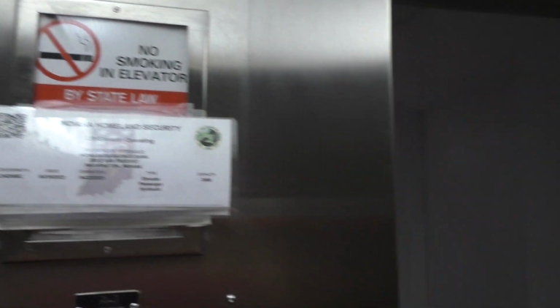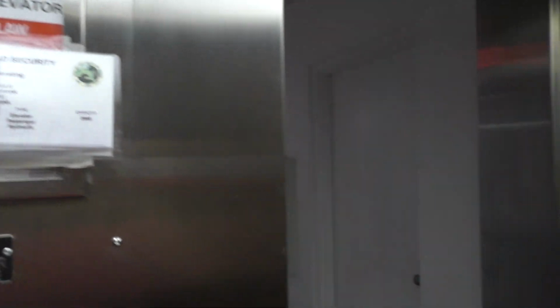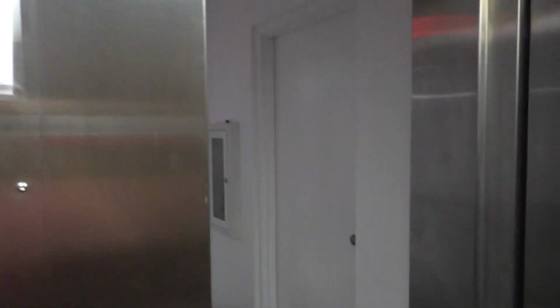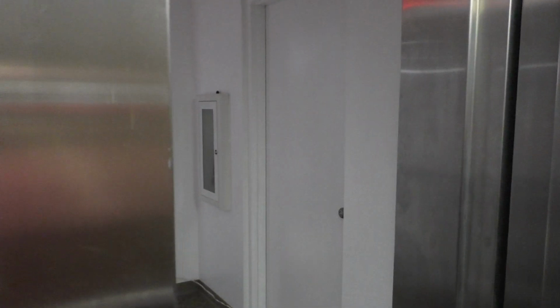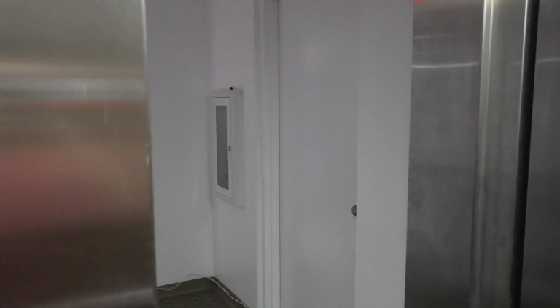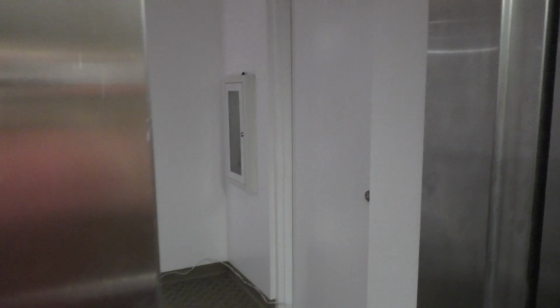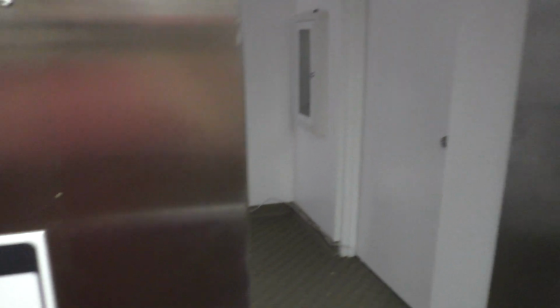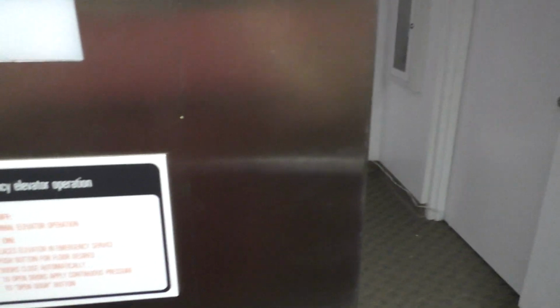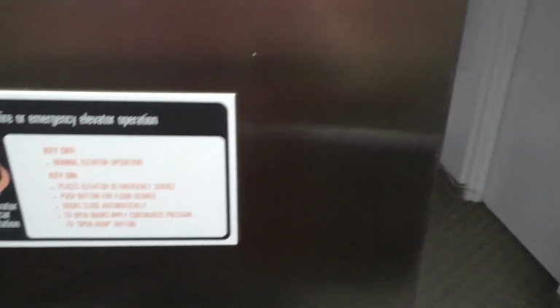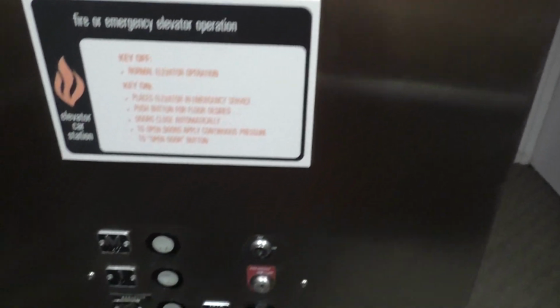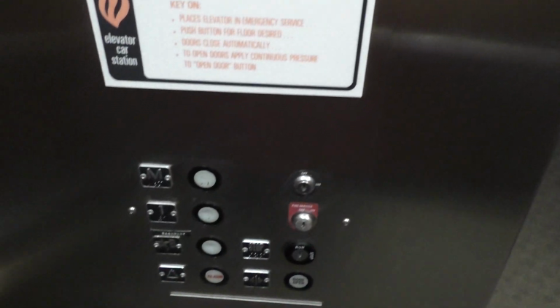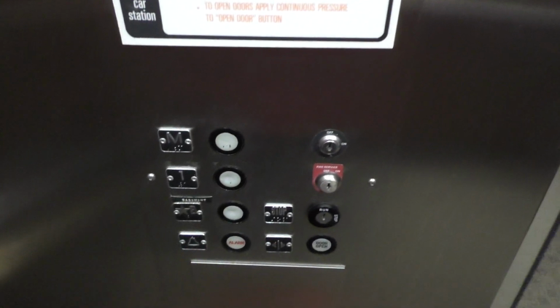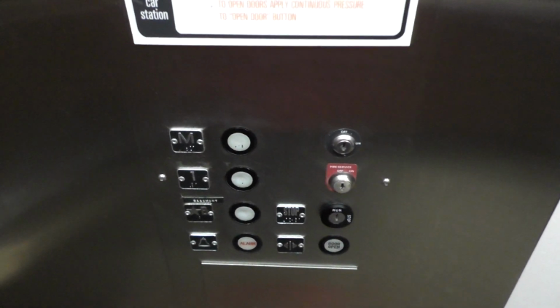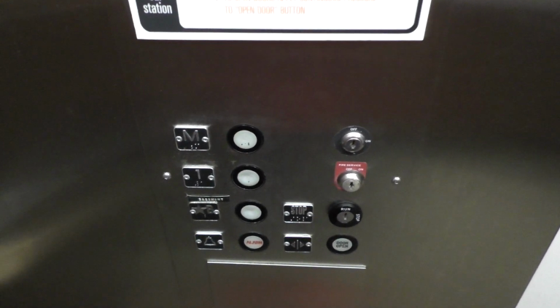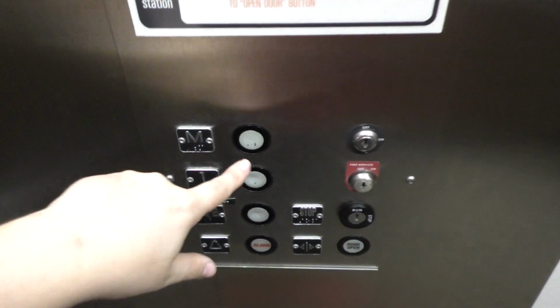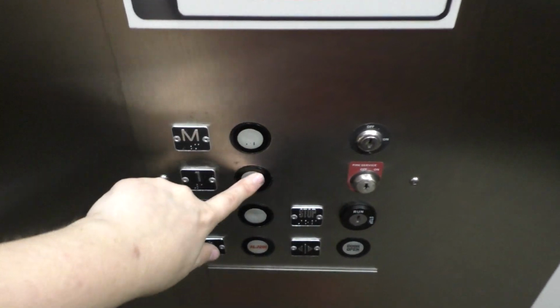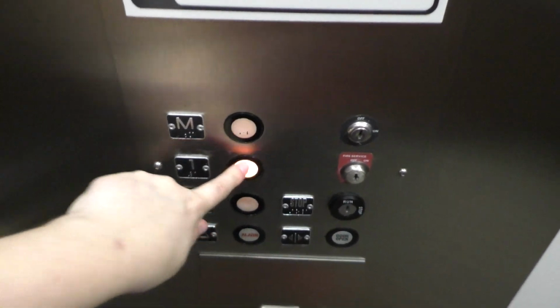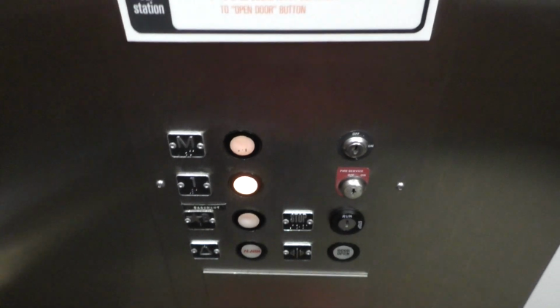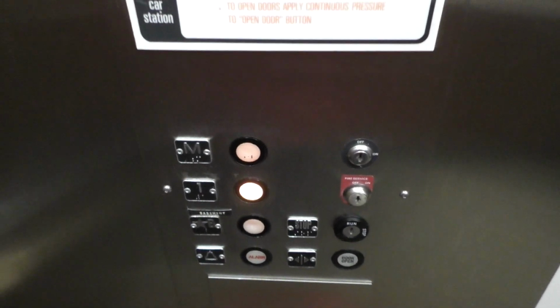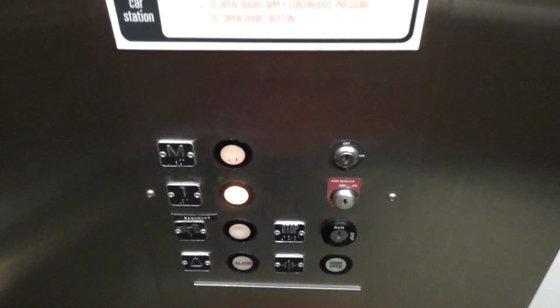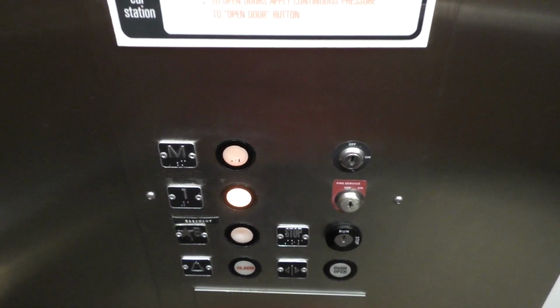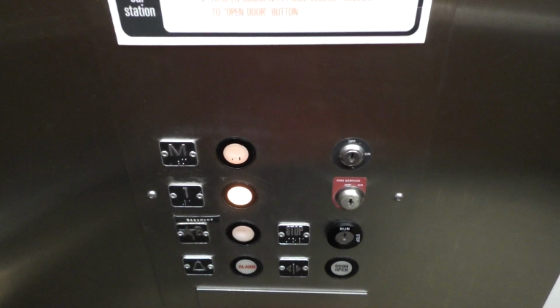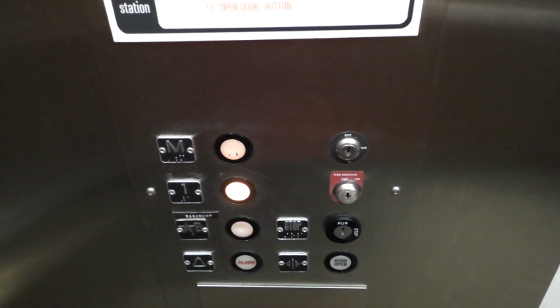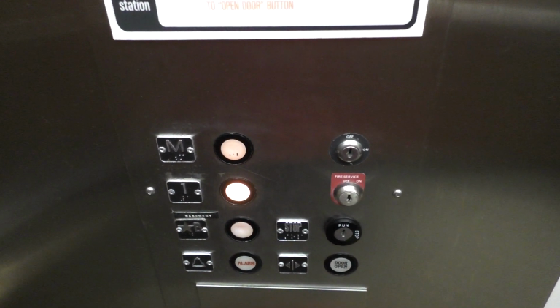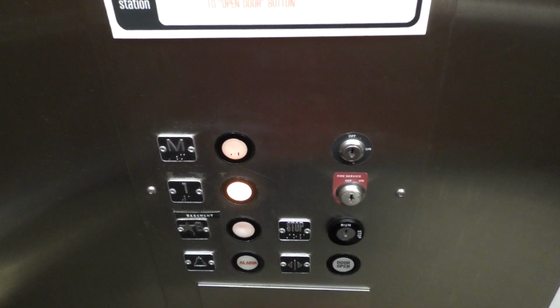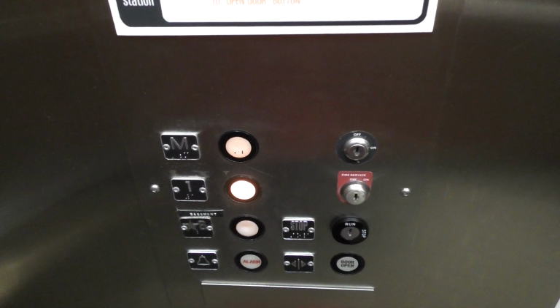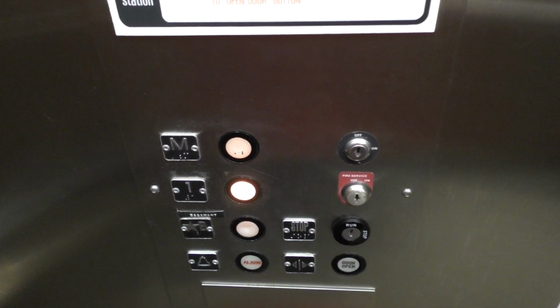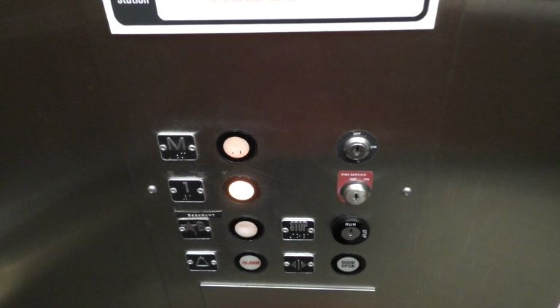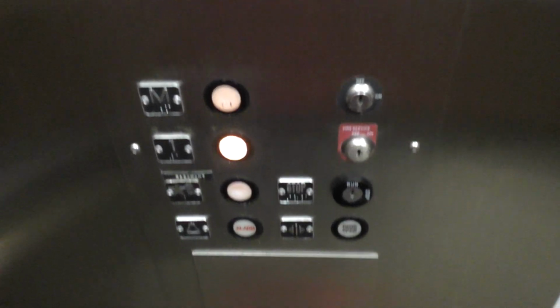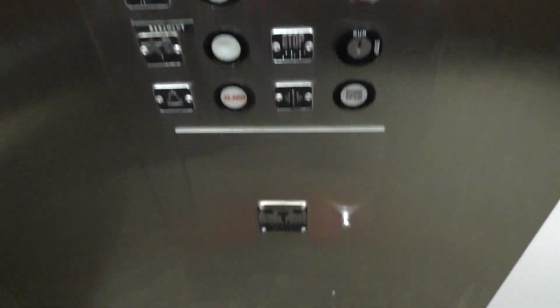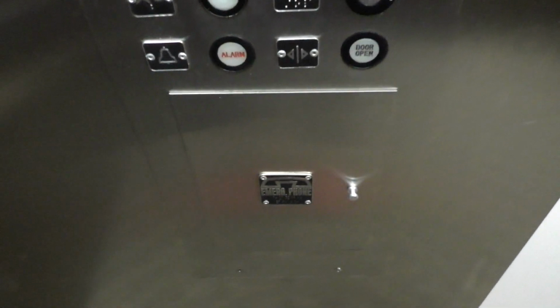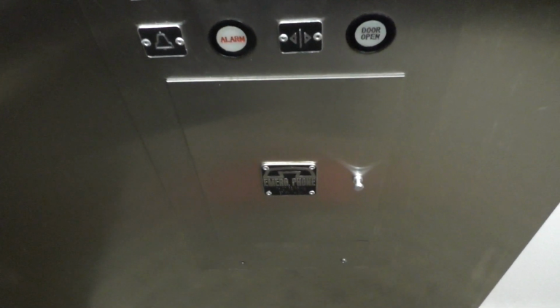Here we are back at two. Let's end it down on floor one. Here are your fixtures for the final time, and down here's your phone.